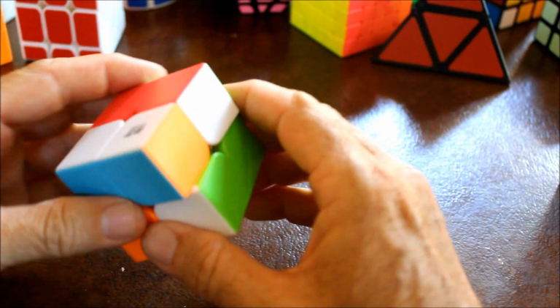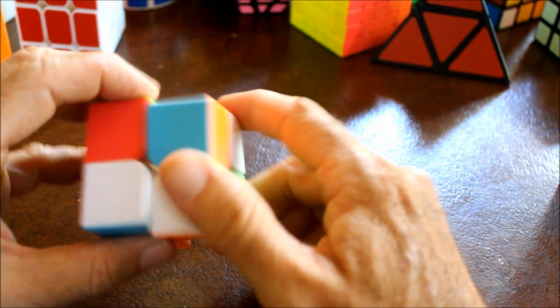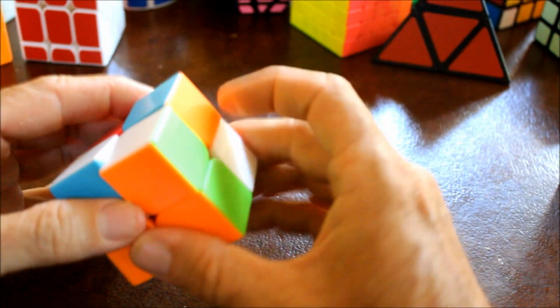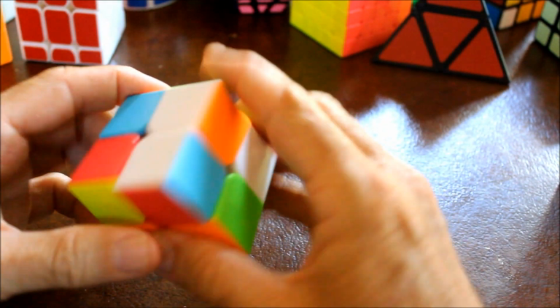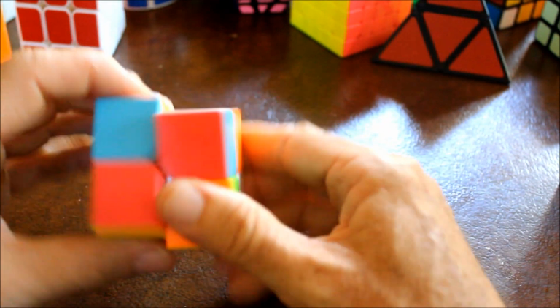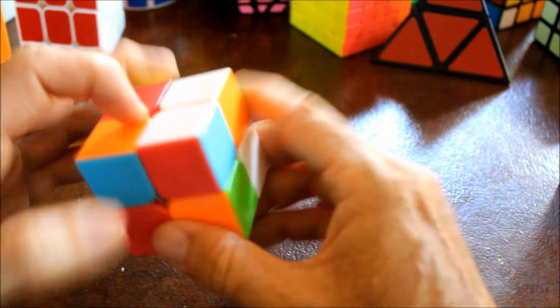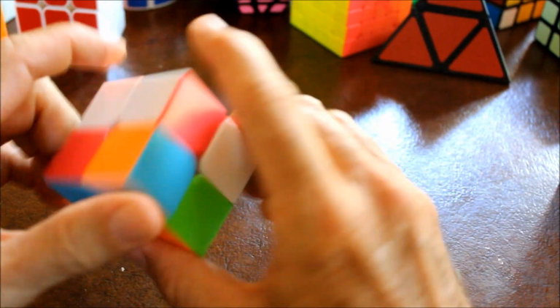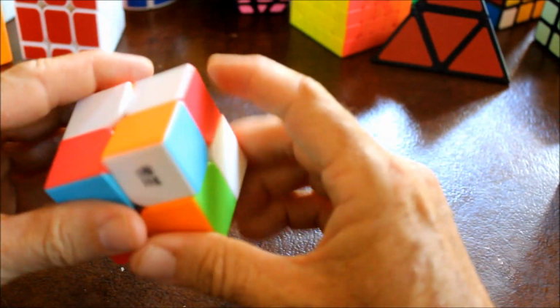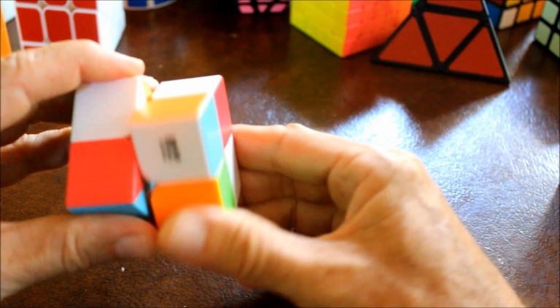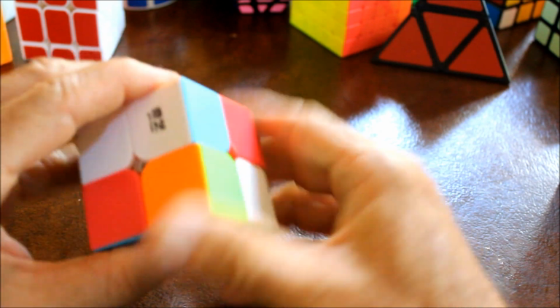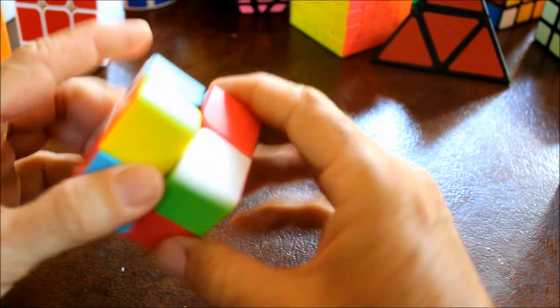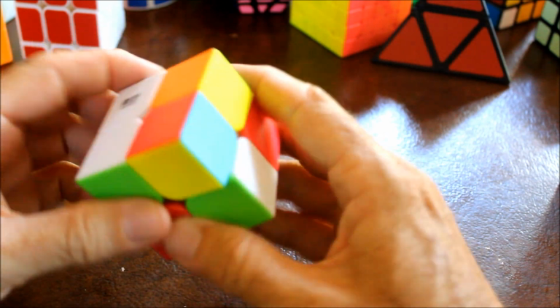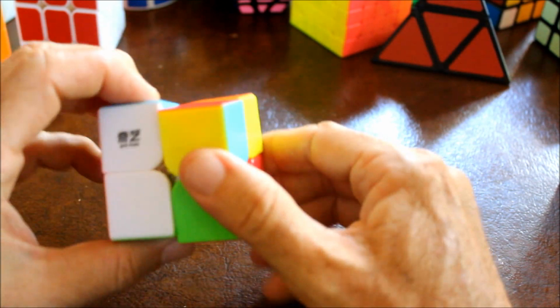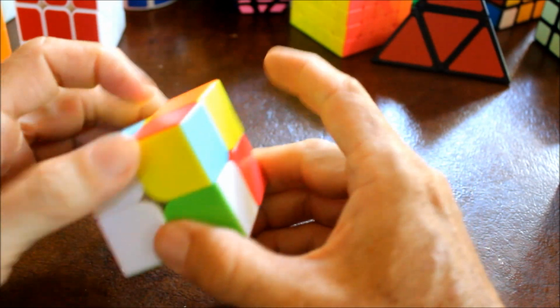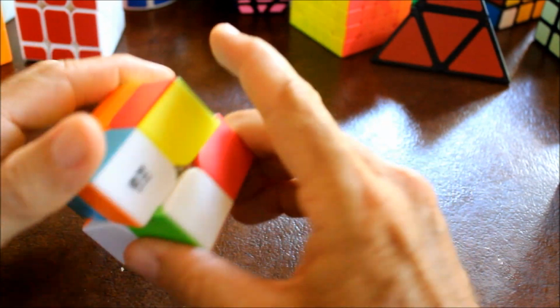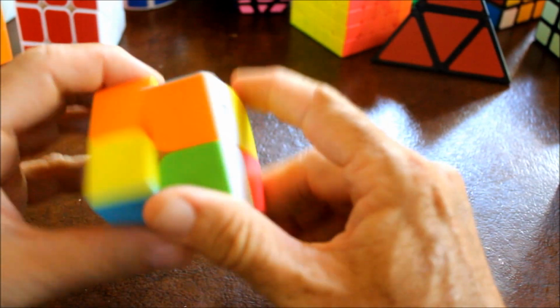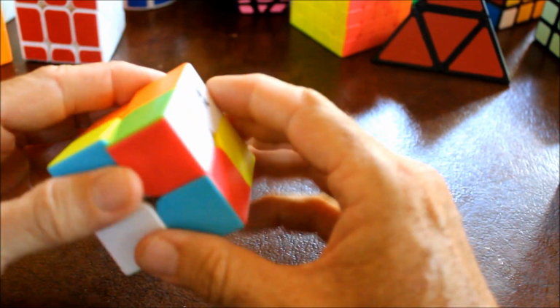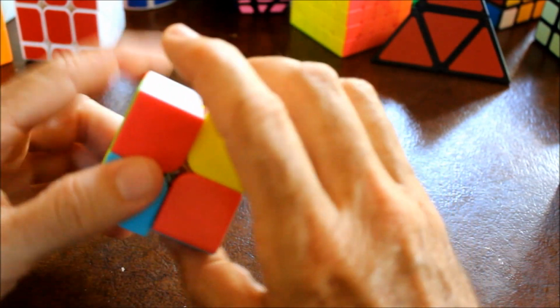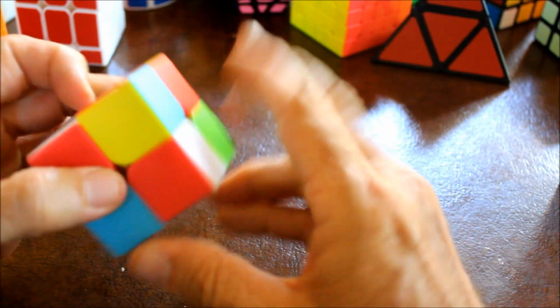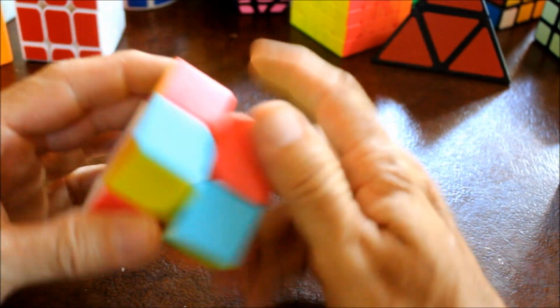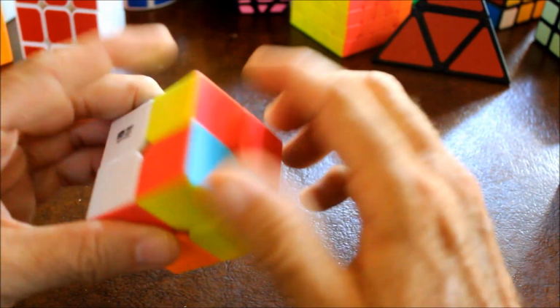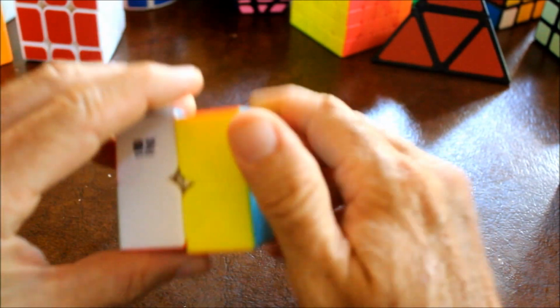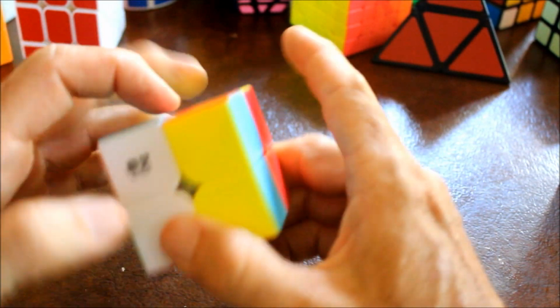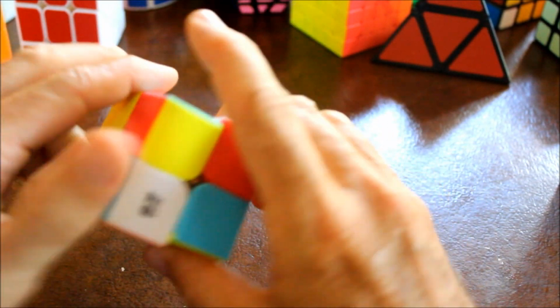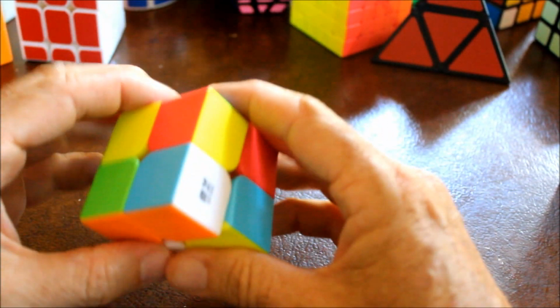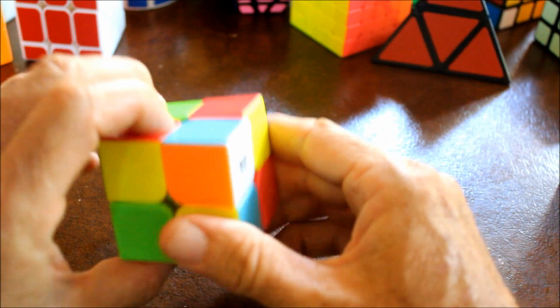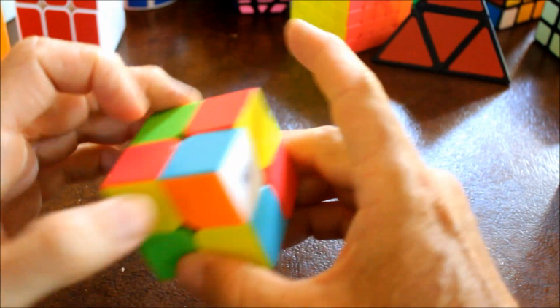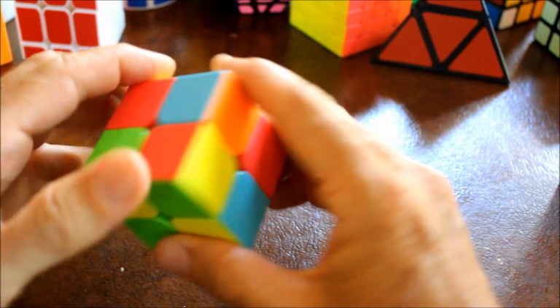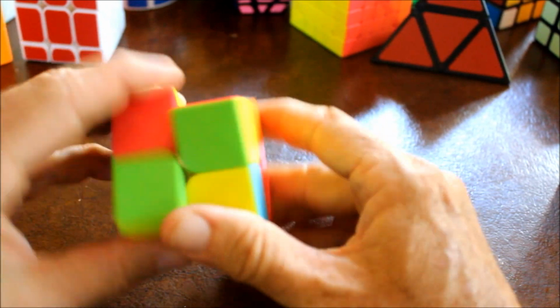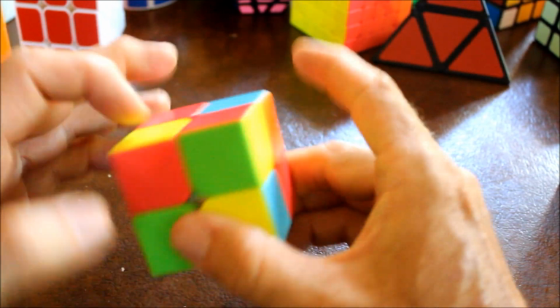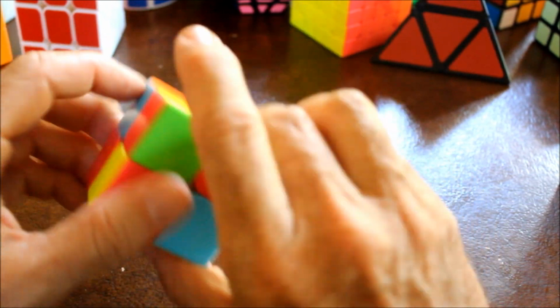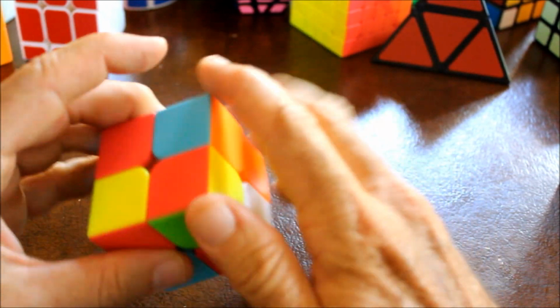I am going to teach this to you in two steps: first is to solve the top white layer, and then the bottom yellow layer.